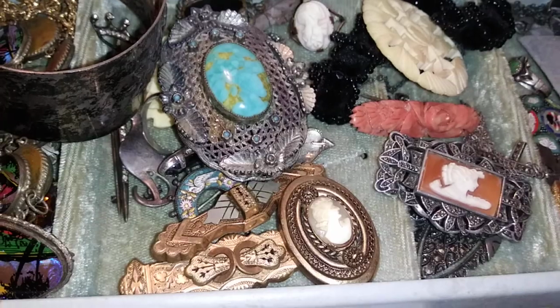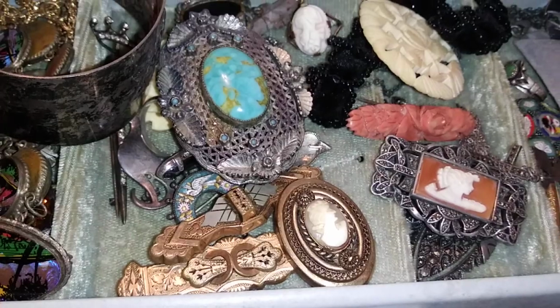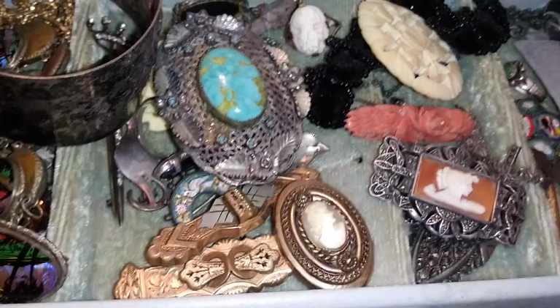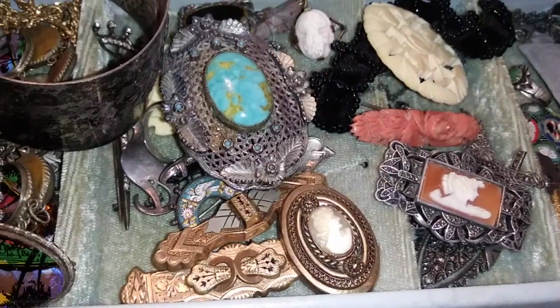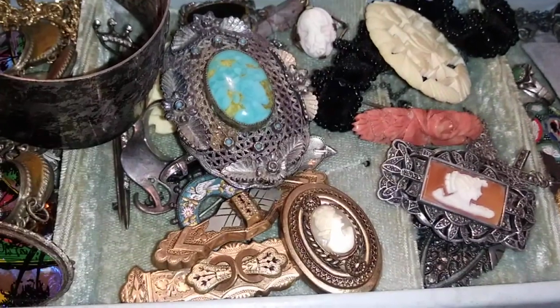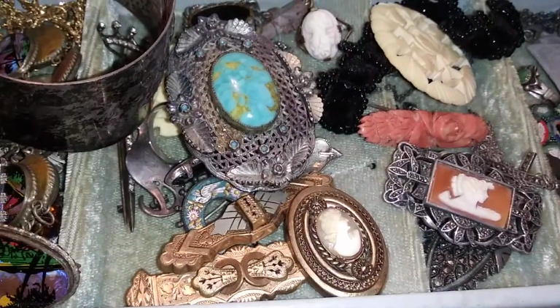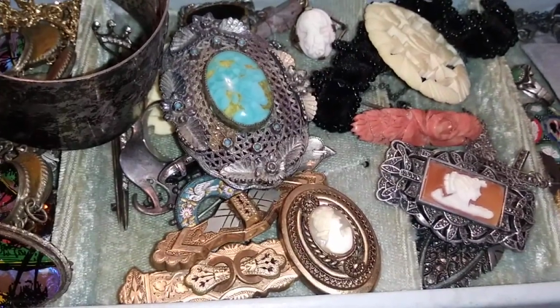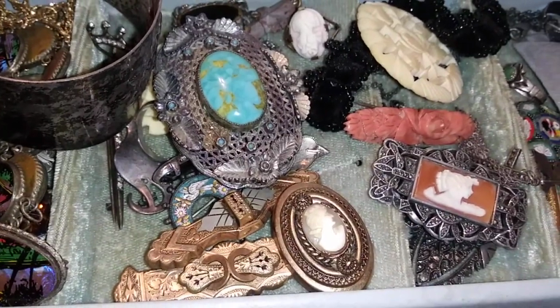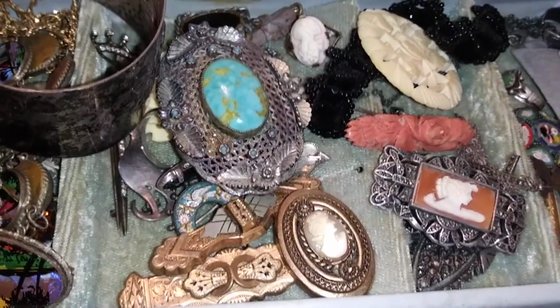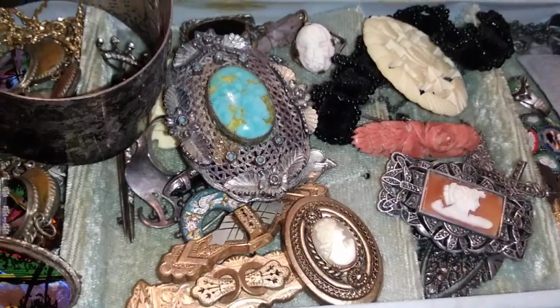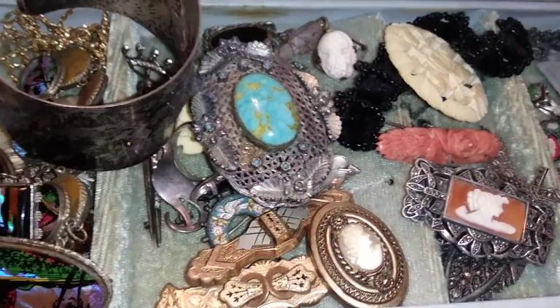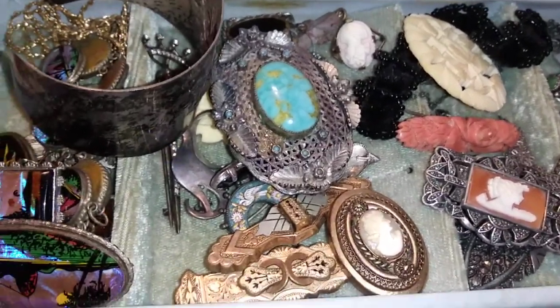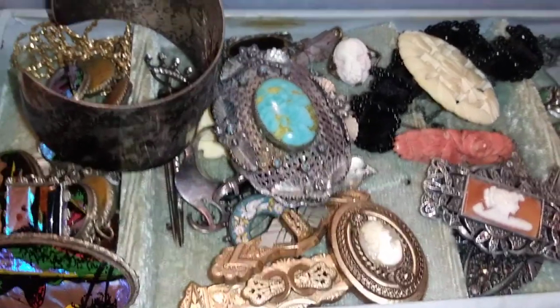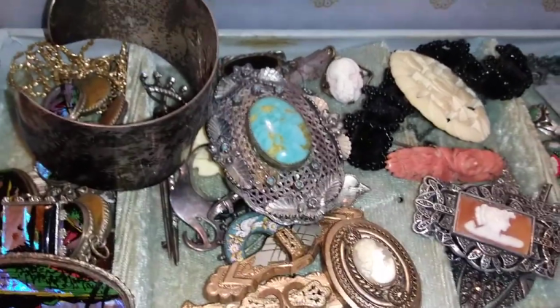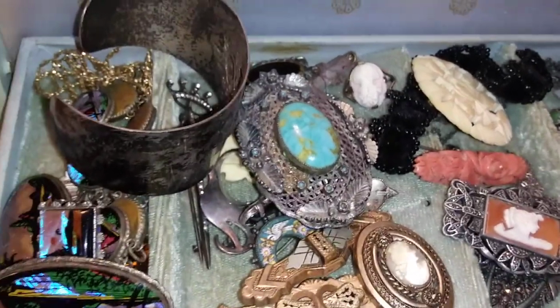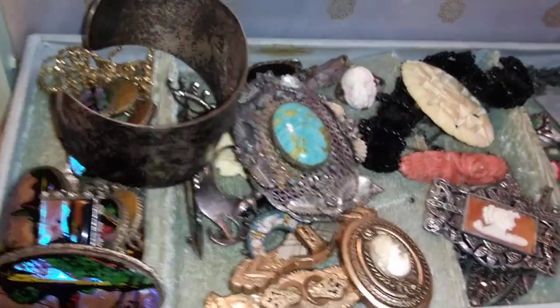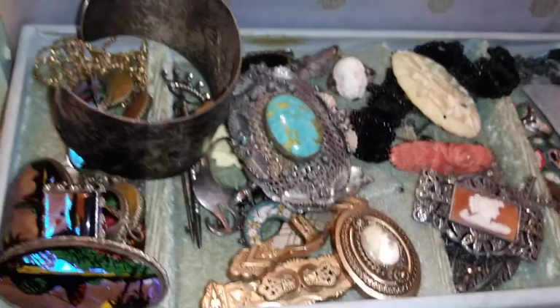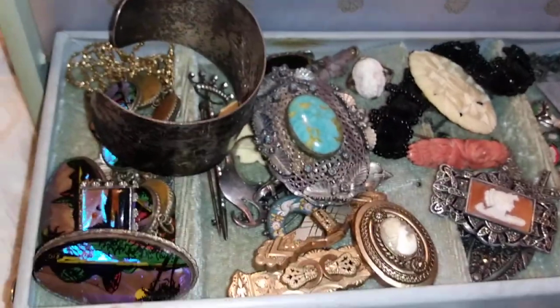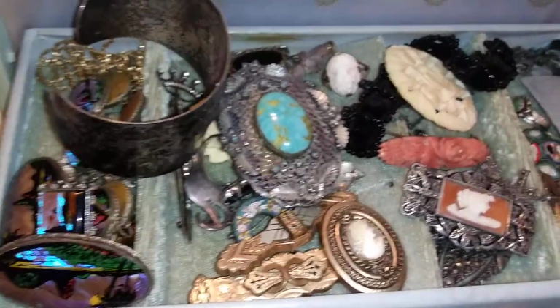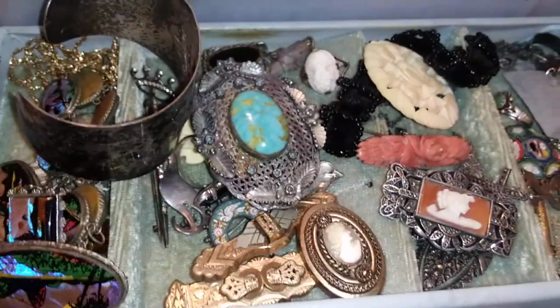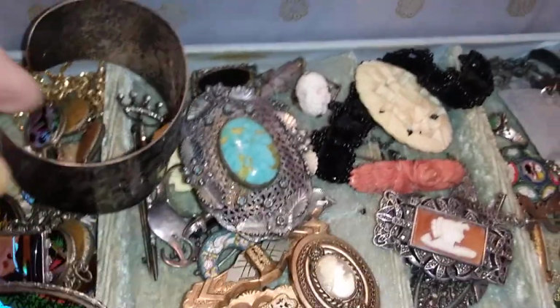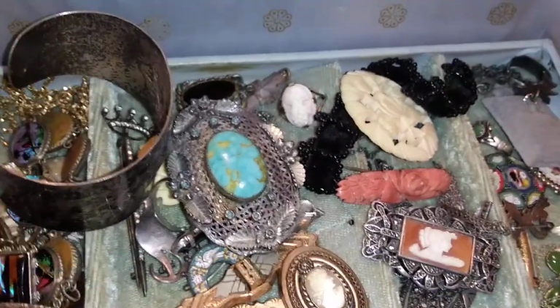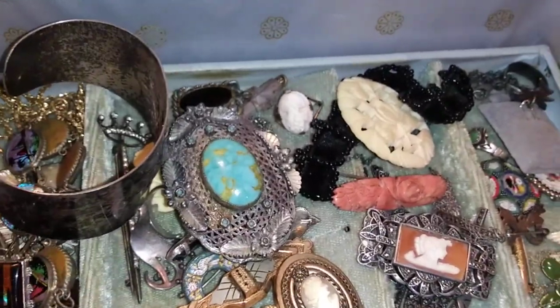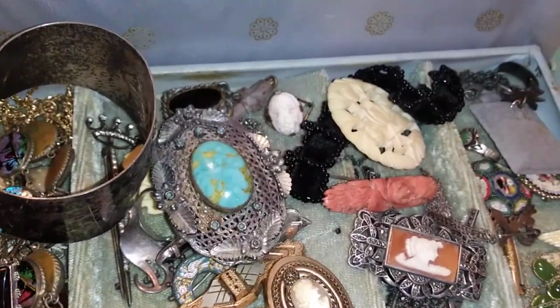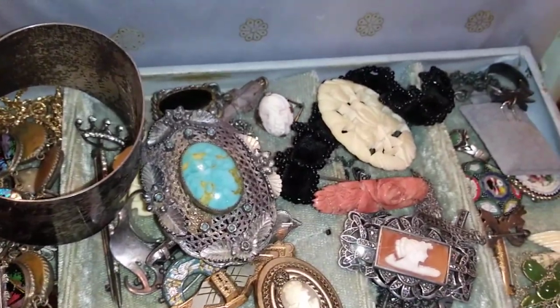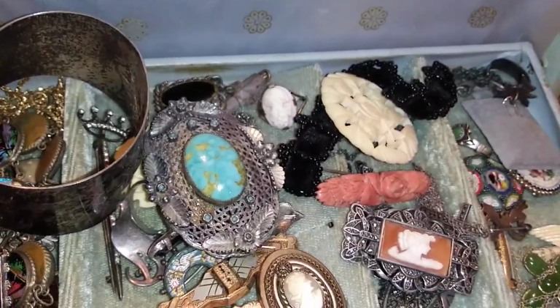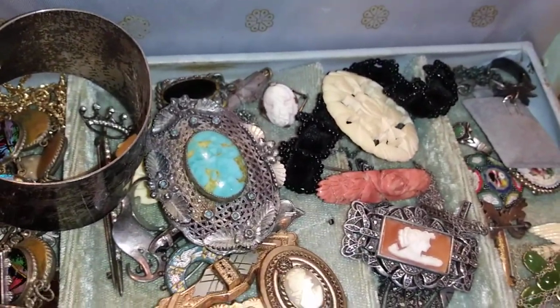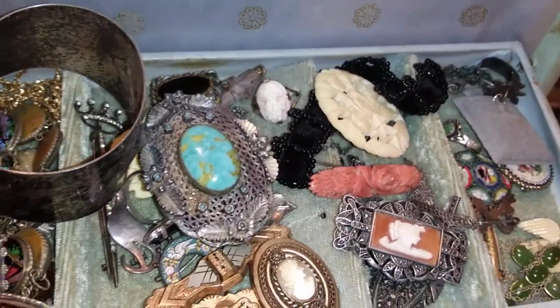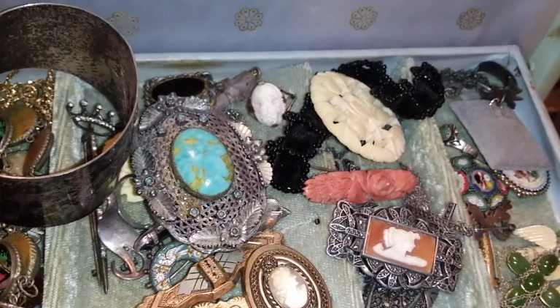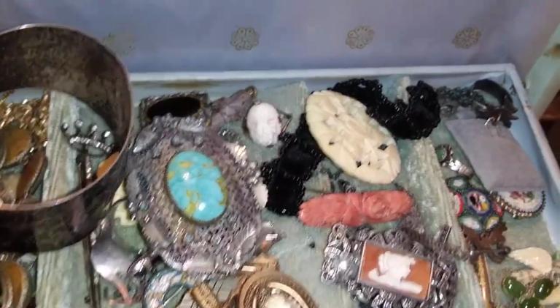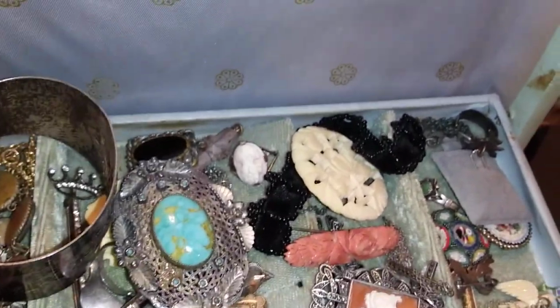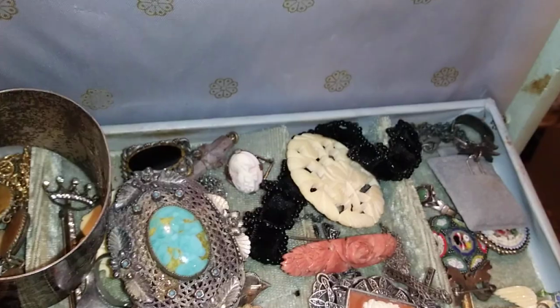Oh my goodness, a tray full of goodies. So I wanted to show some more of the jewelry that I own.